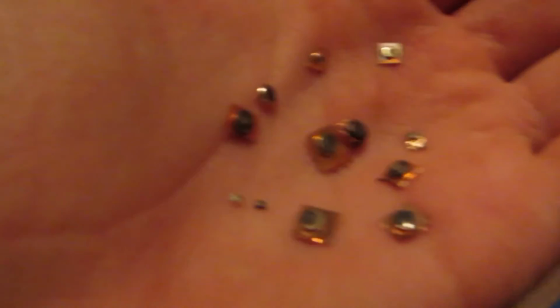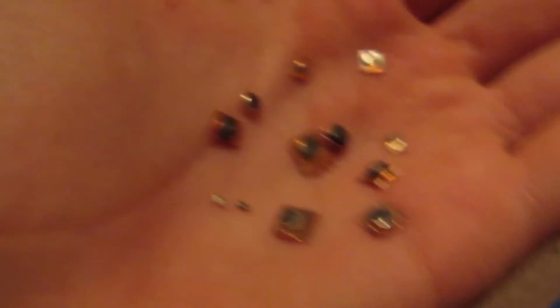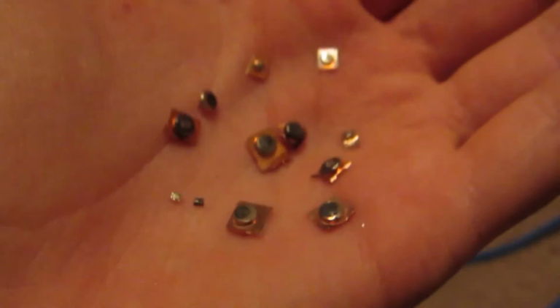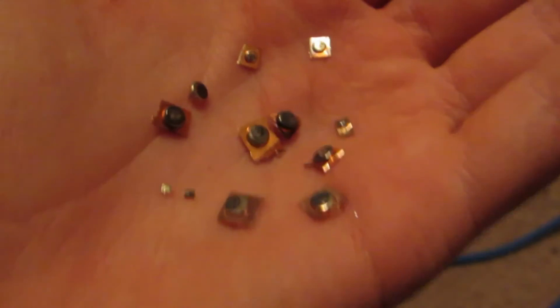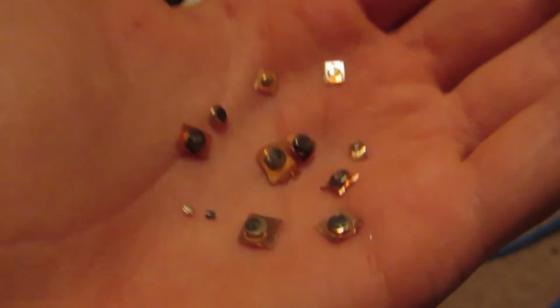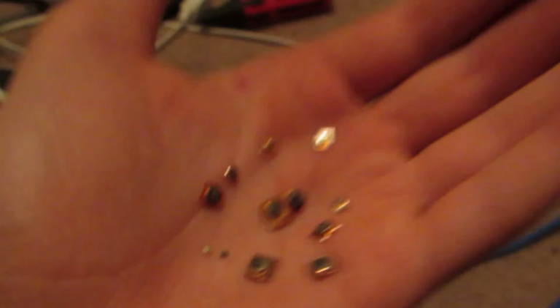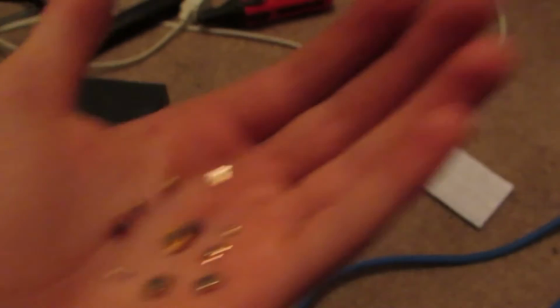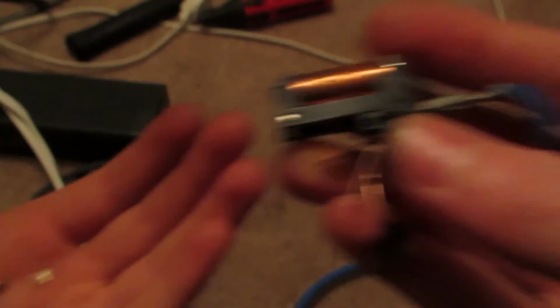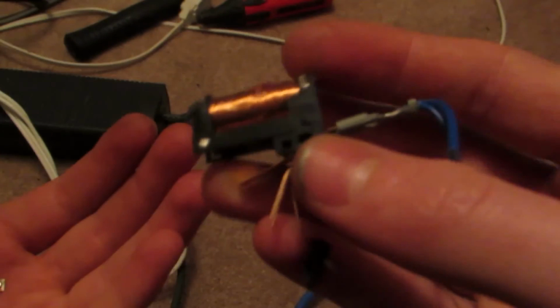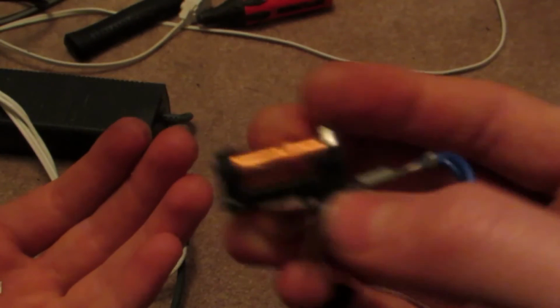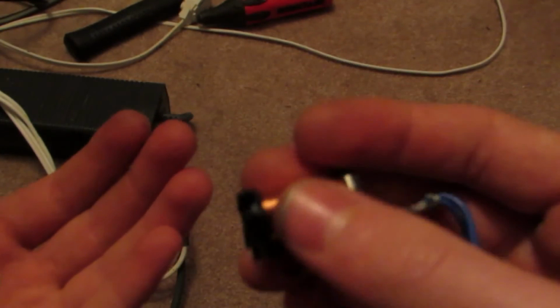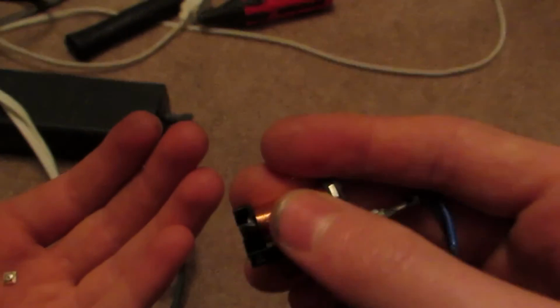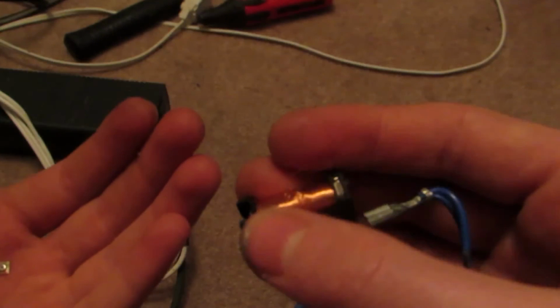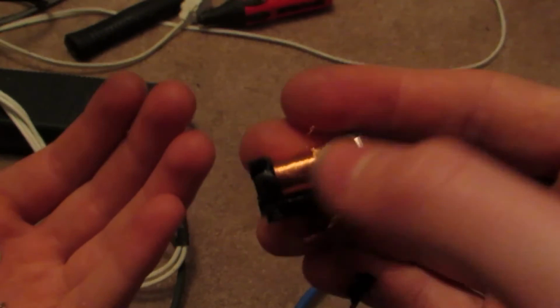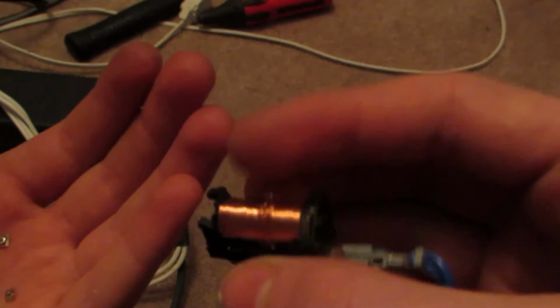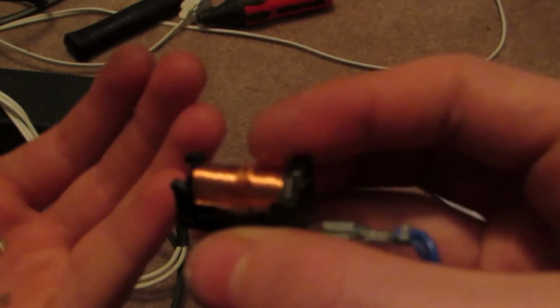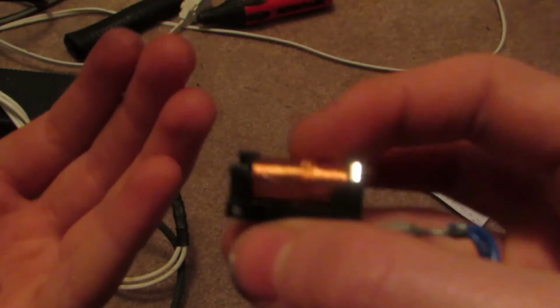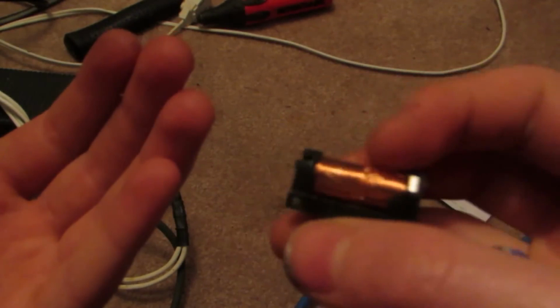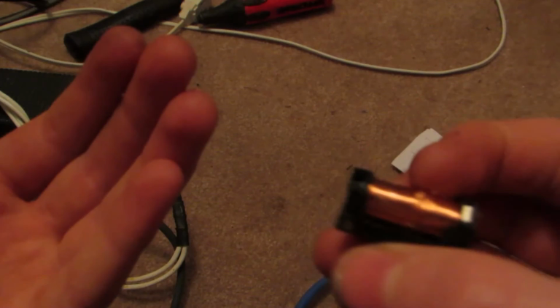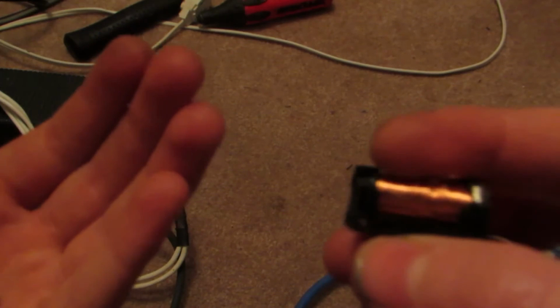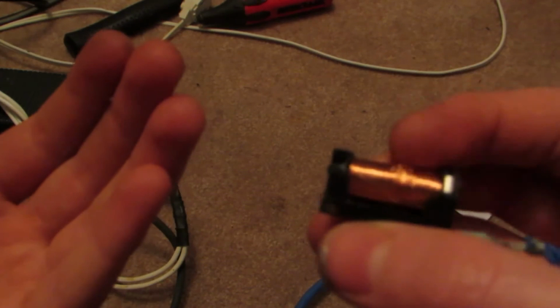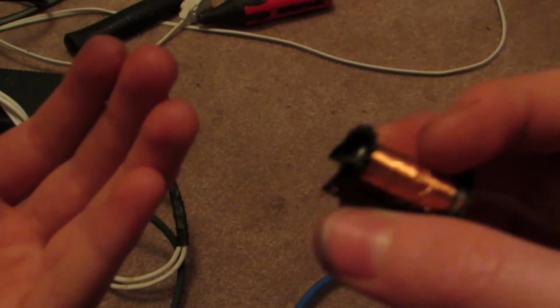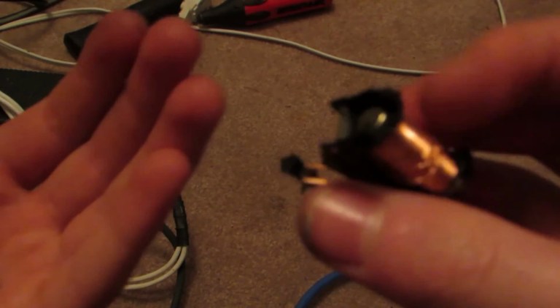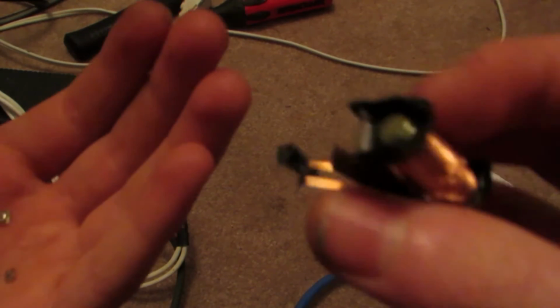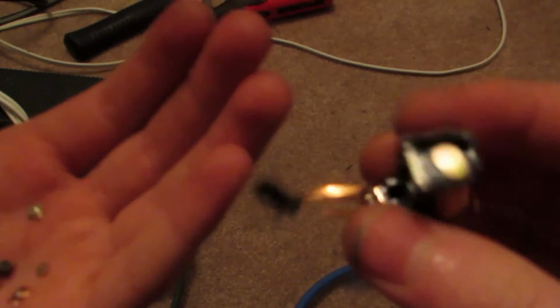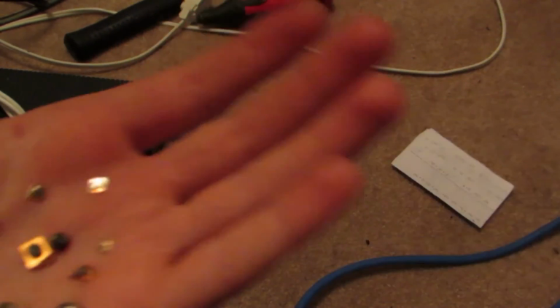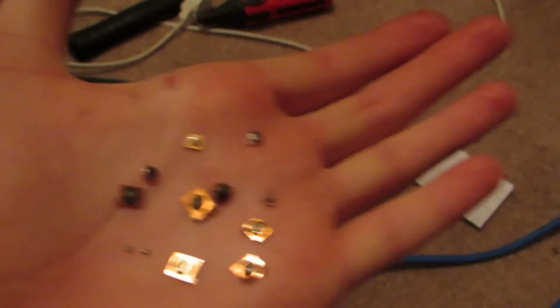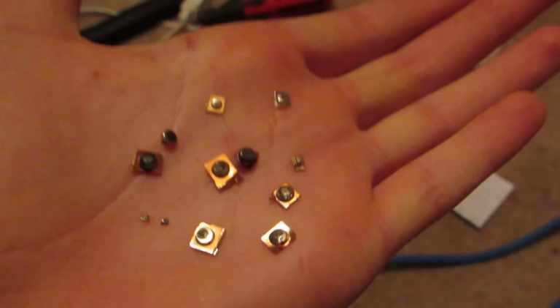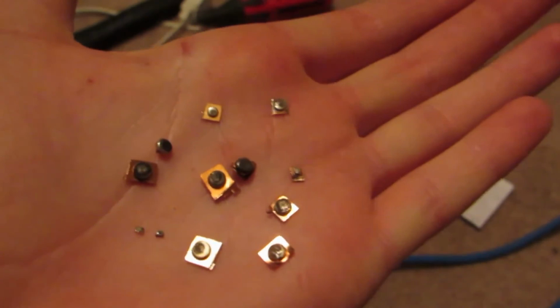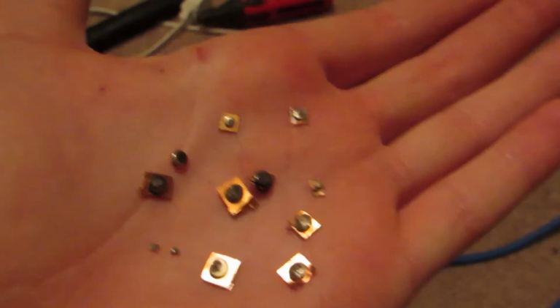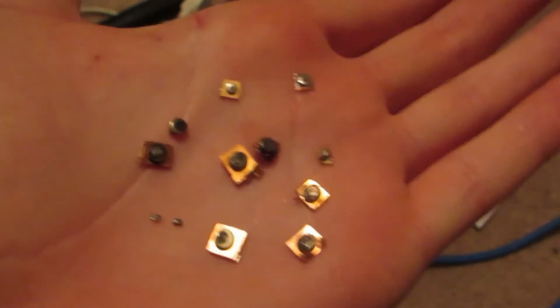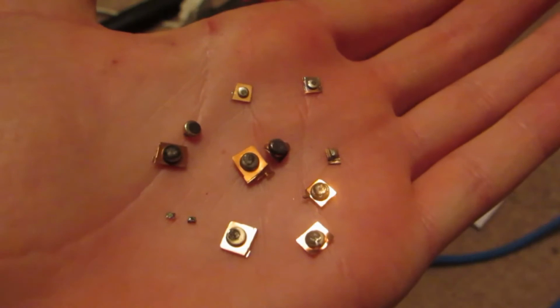If you're curious about all these coils here, it's copper, so you could save it. I'm just going to toss it out because I already have plenty of copper. Anyhow, let's move on to the next step.